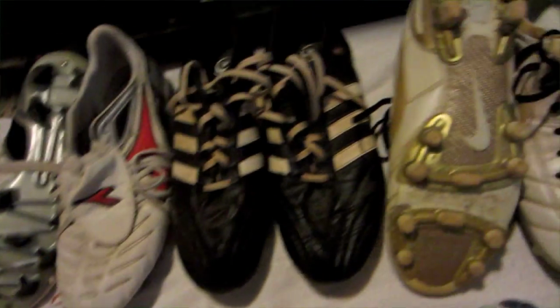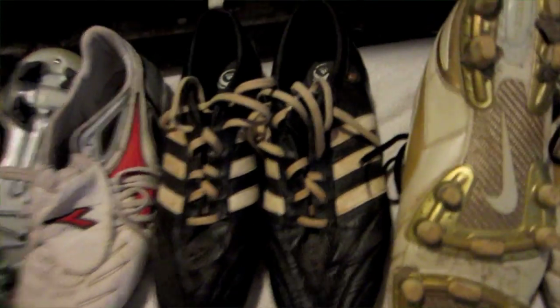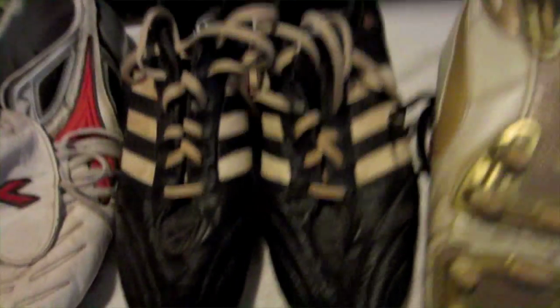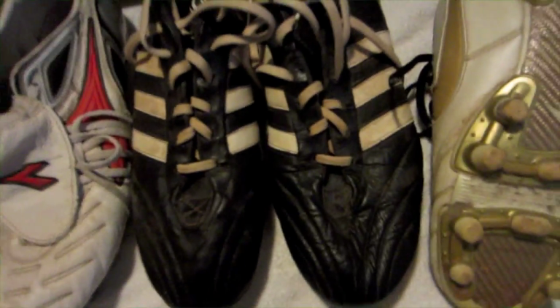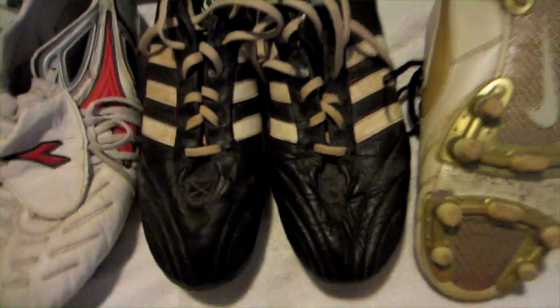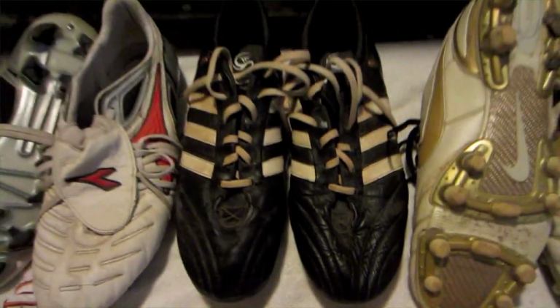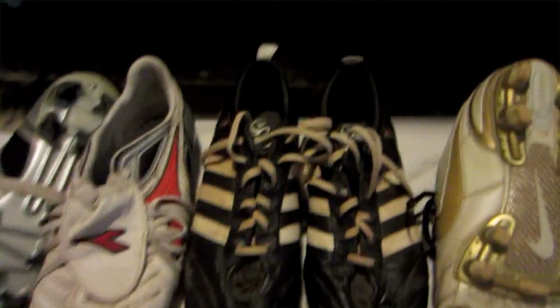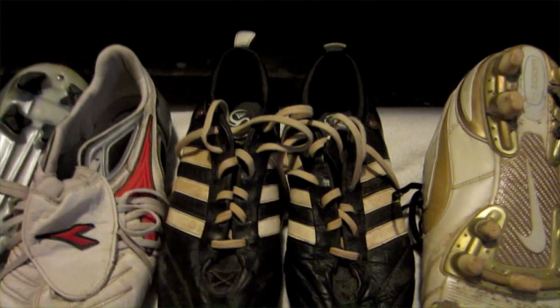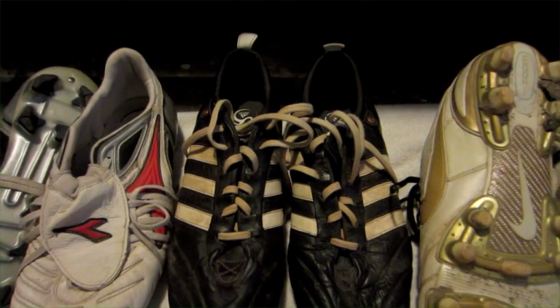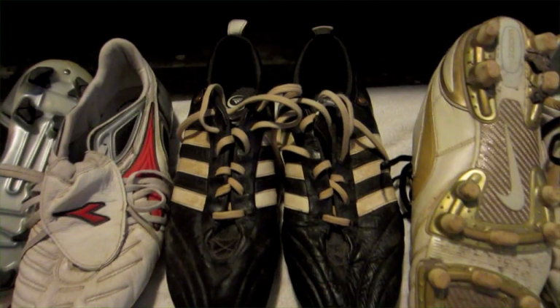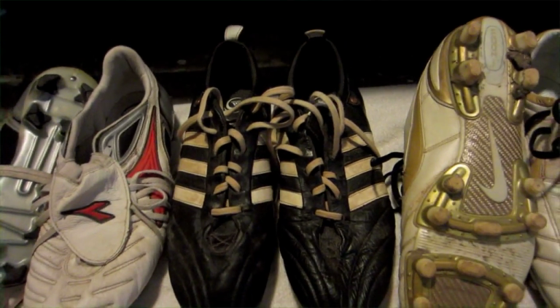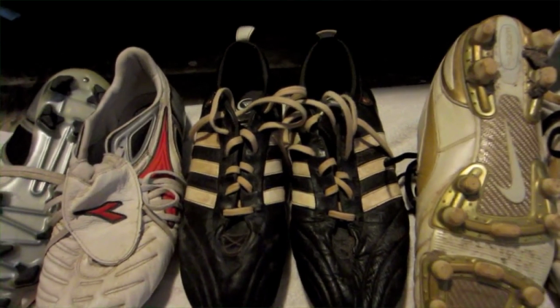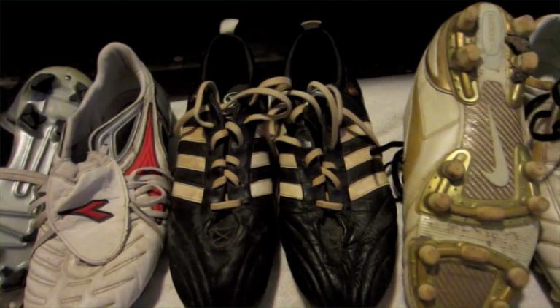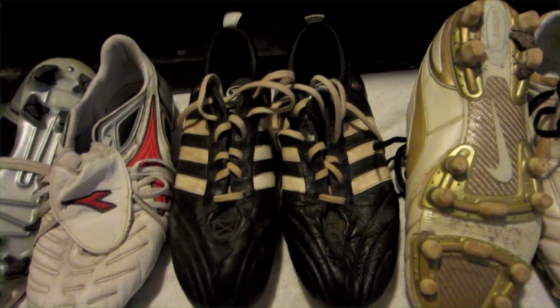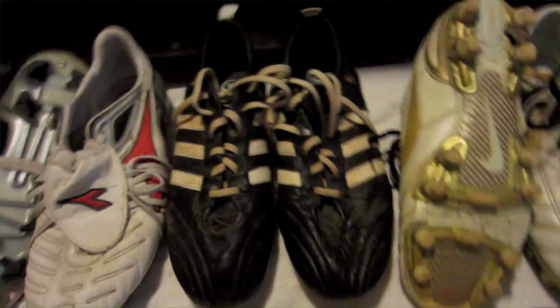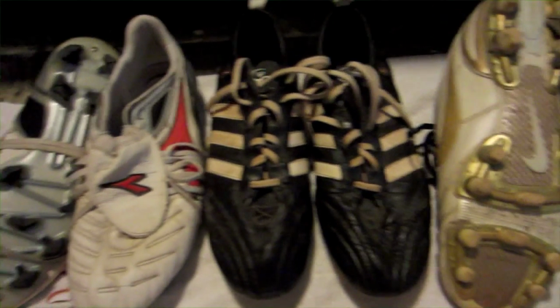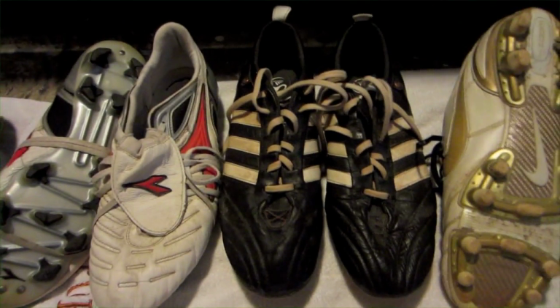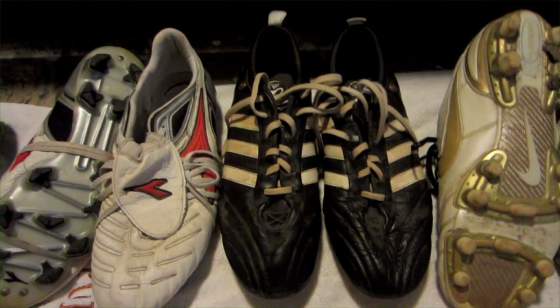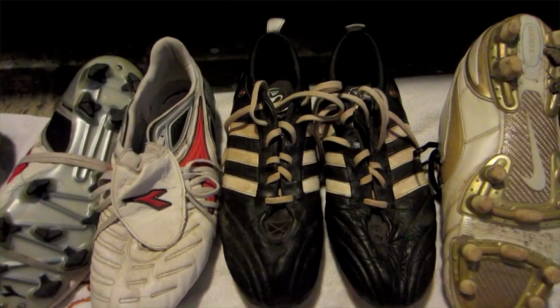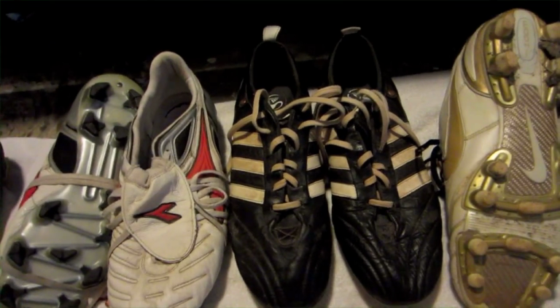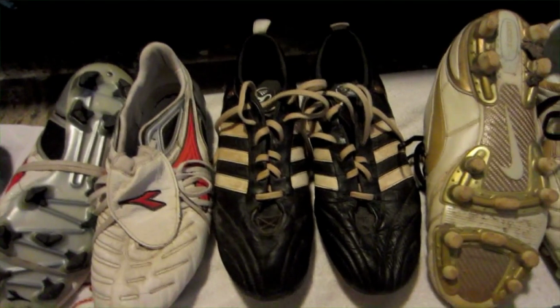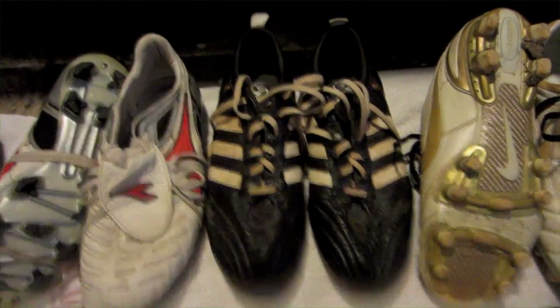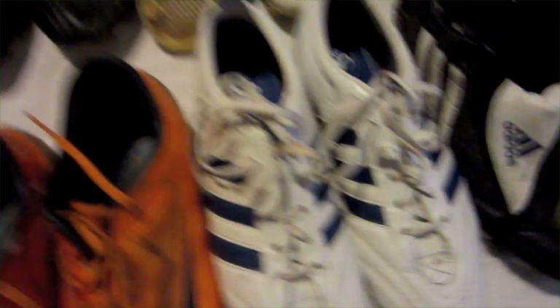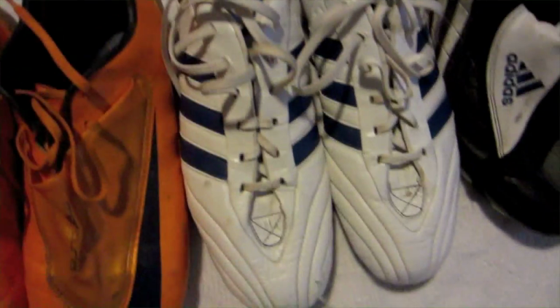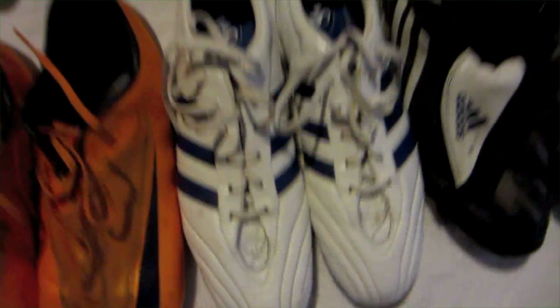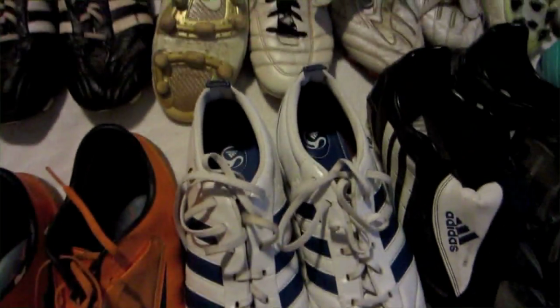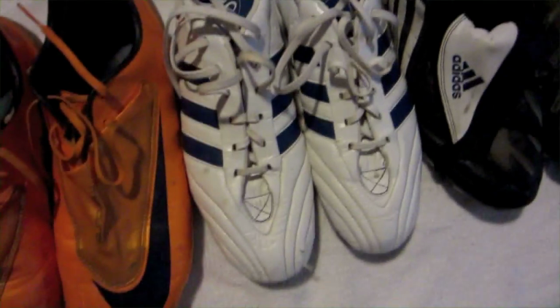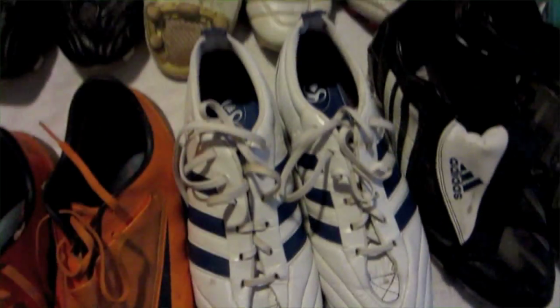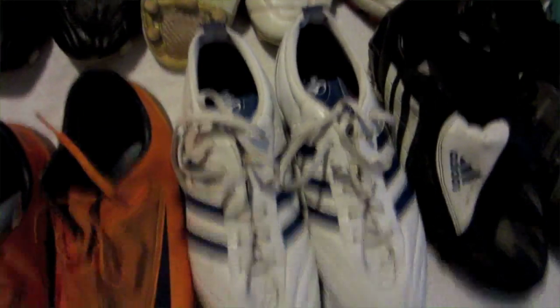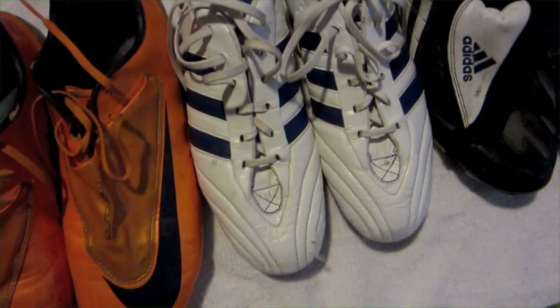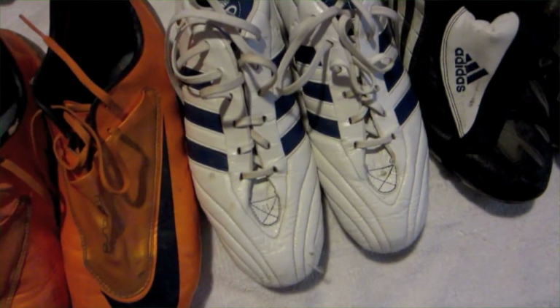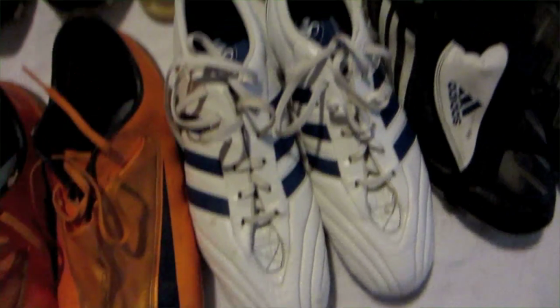The only problem is they're not as supportive on your feet as I believe they should be. Now I got the Adidas Adipure 1s. There's nothing really to say about them — I didn't really enjoy those very much. And I didn't really enjoy them much the second time getting them in the right size either.